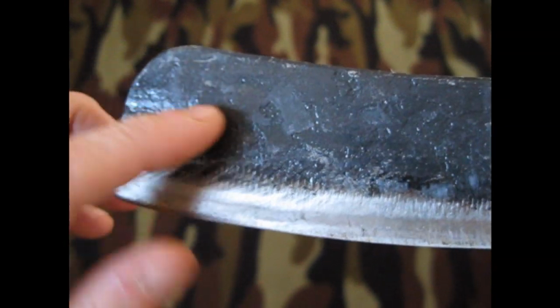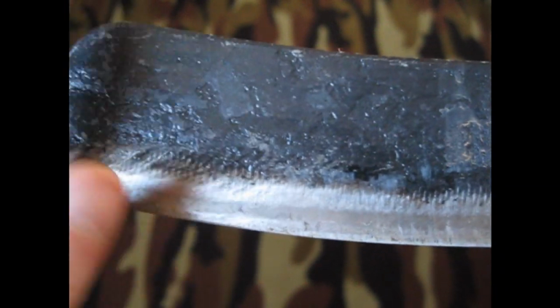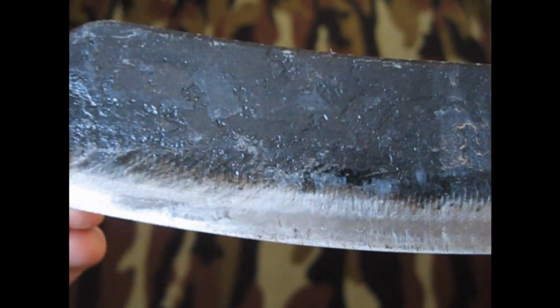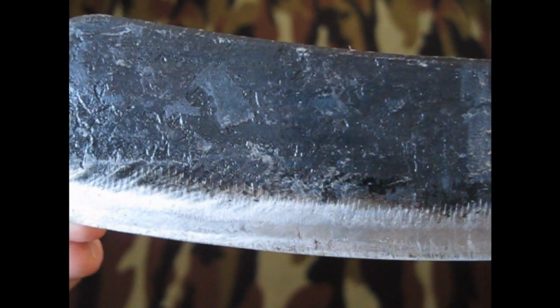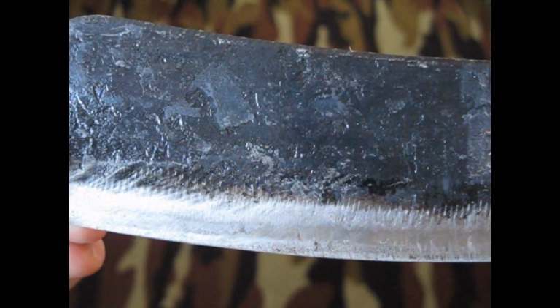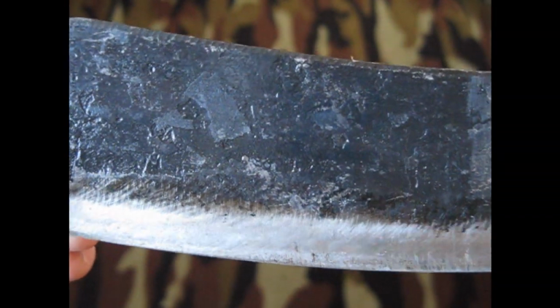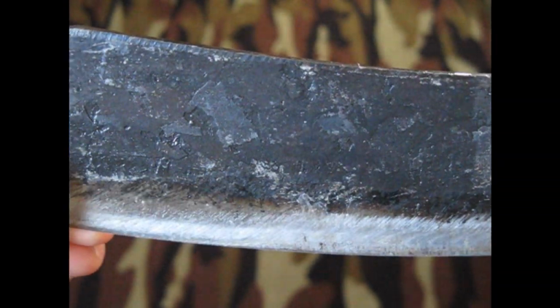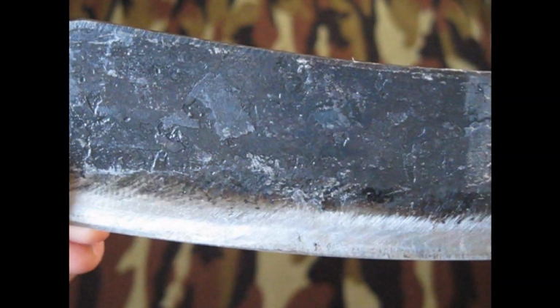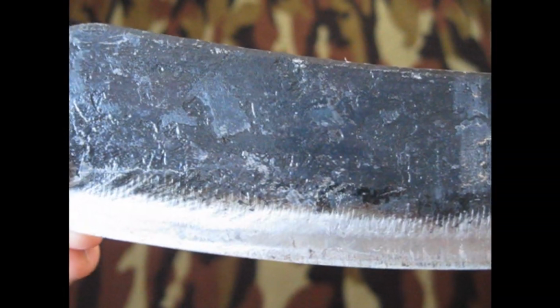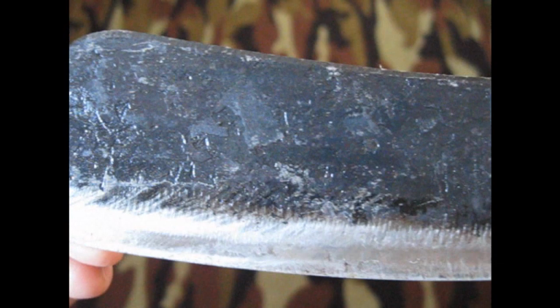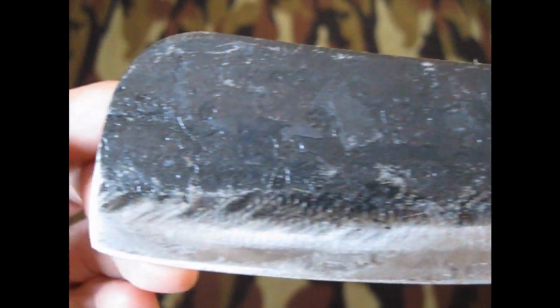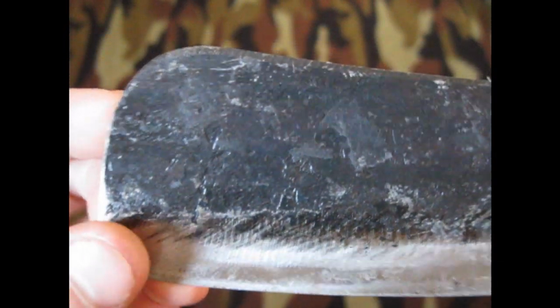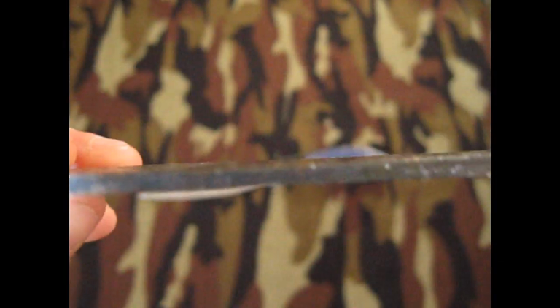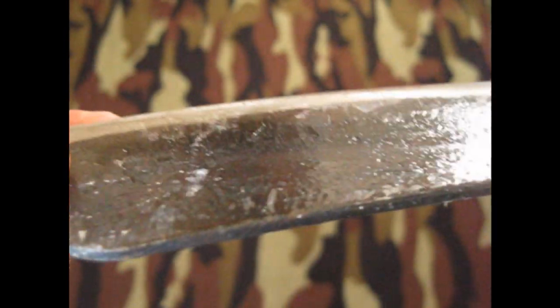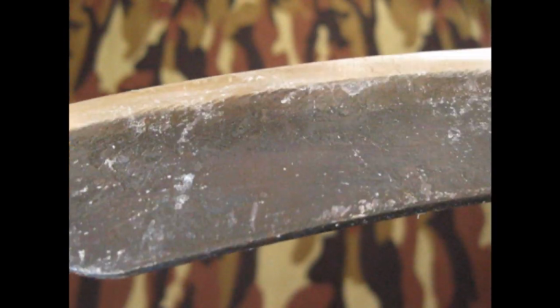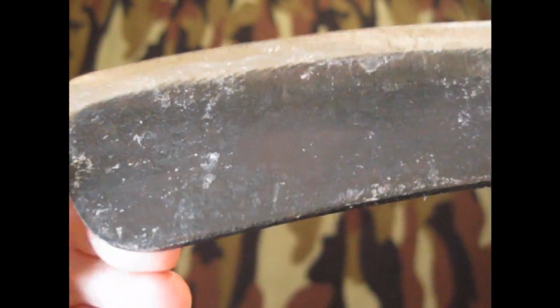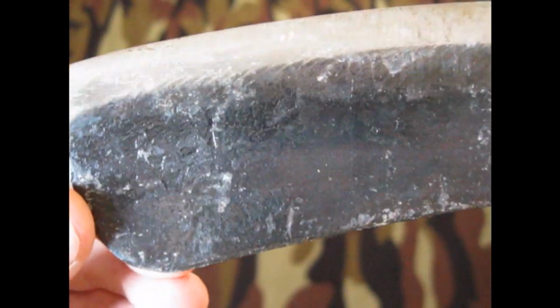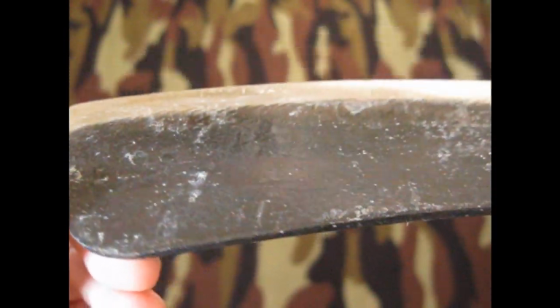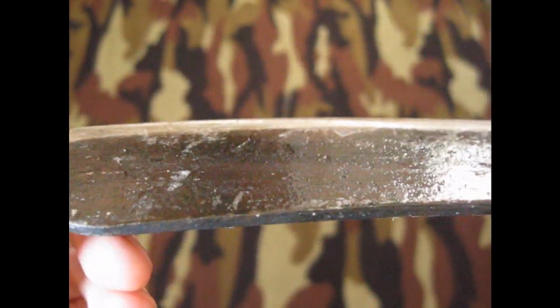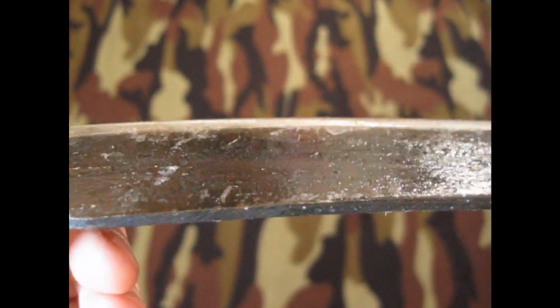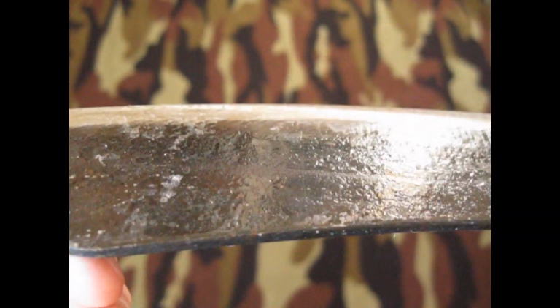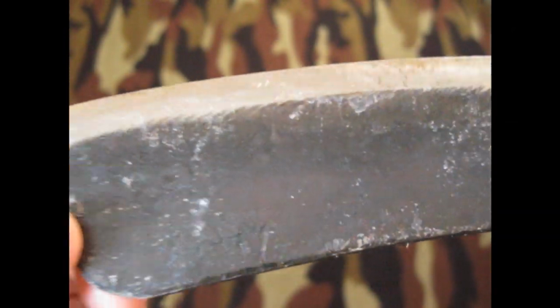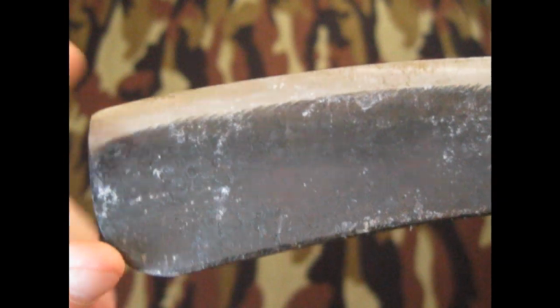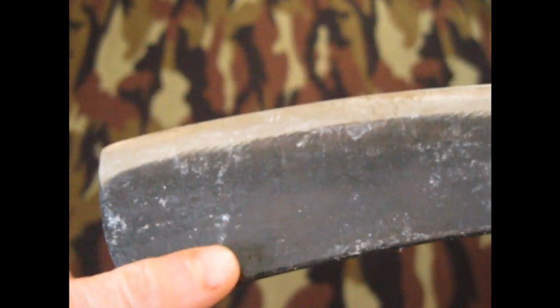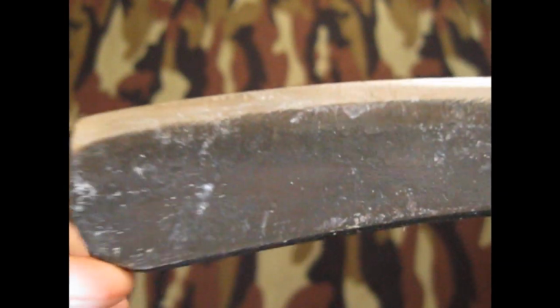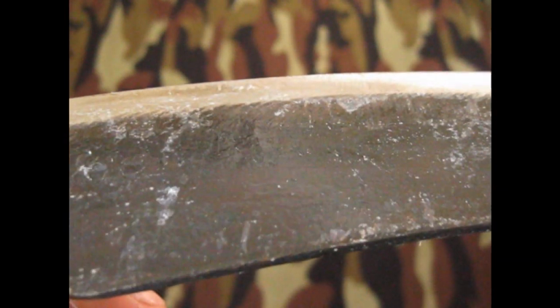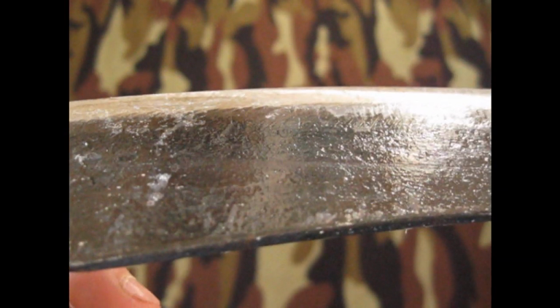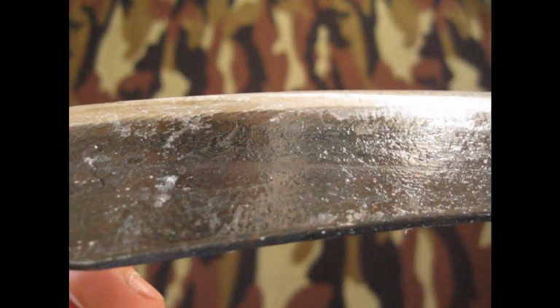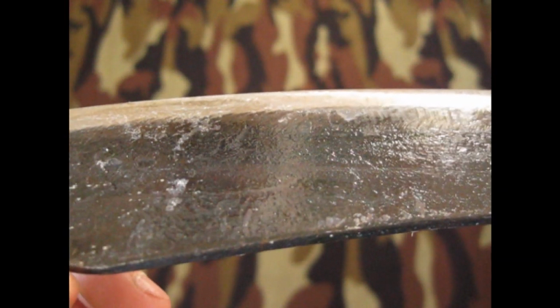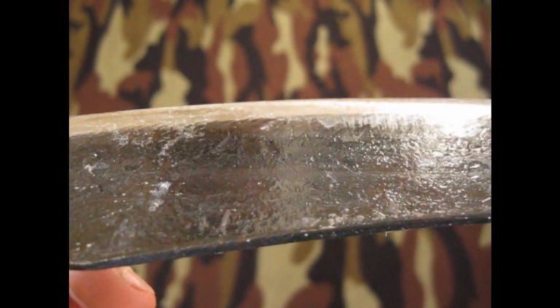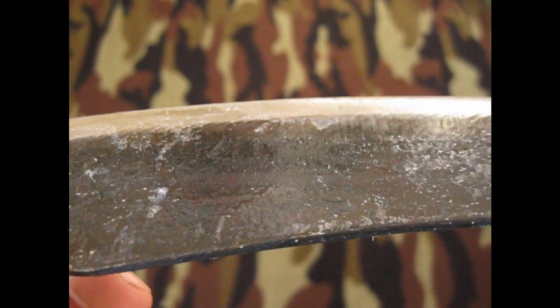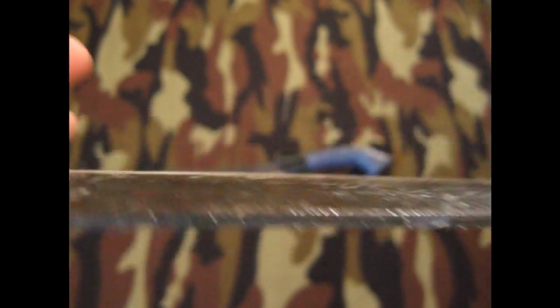It looks ugly, but that's just because they clear-coat it — I don't know, they shellac it or something — and that makes it shiny, but then when you start chopping with it, it starts rubbing off that stuff making it look like crap.